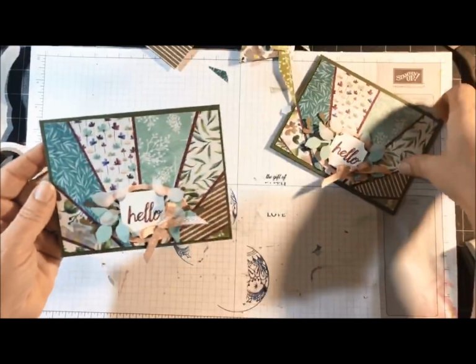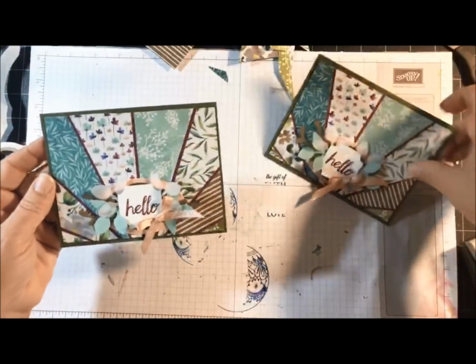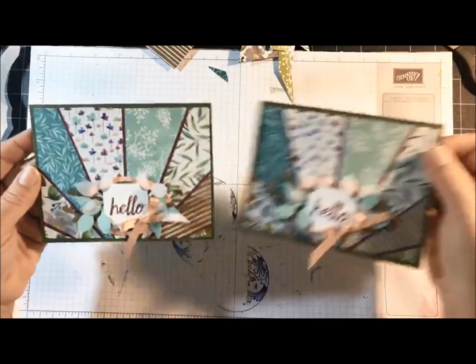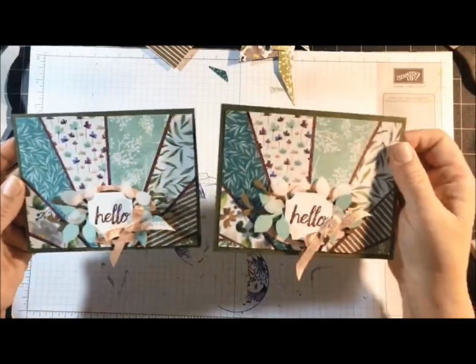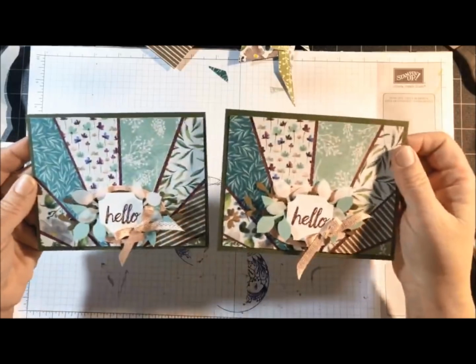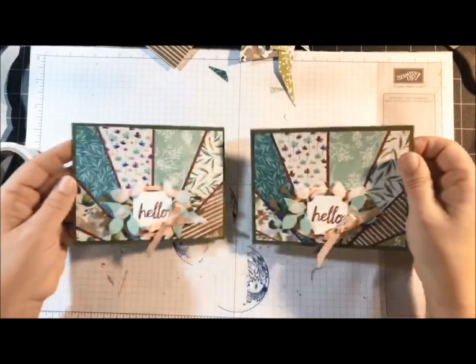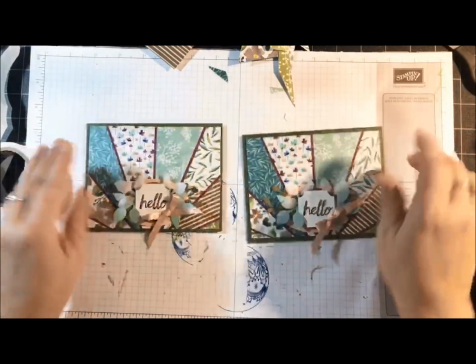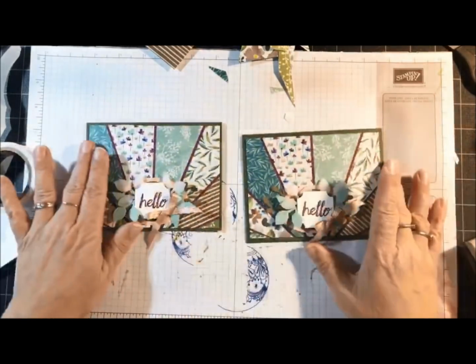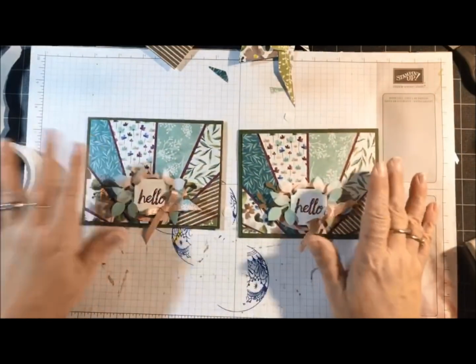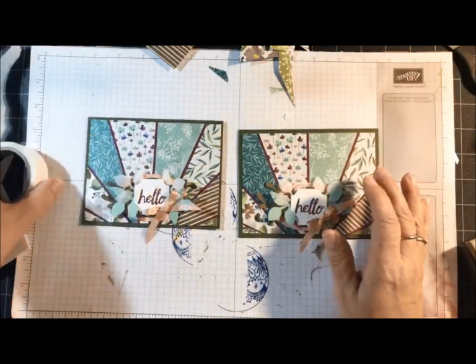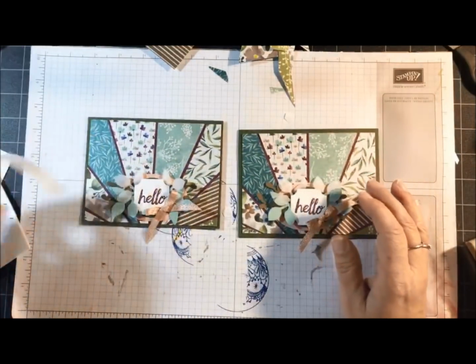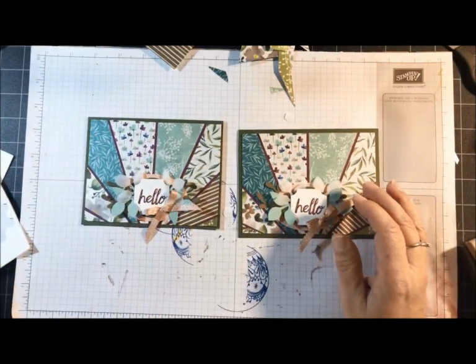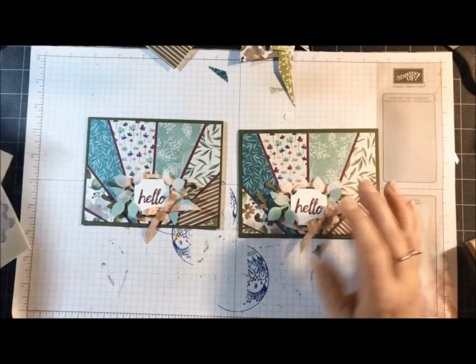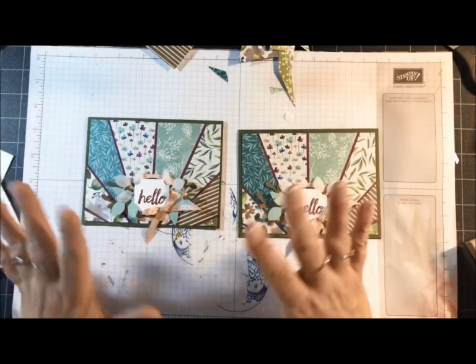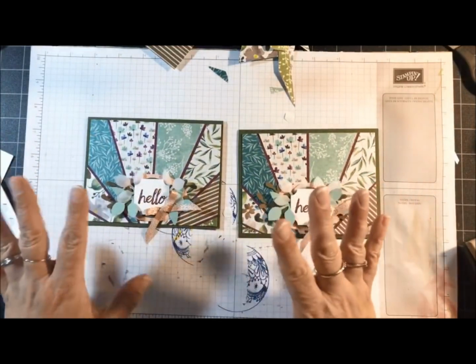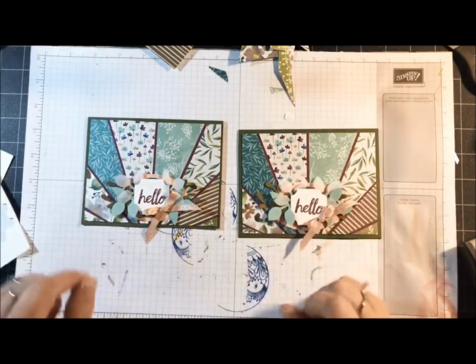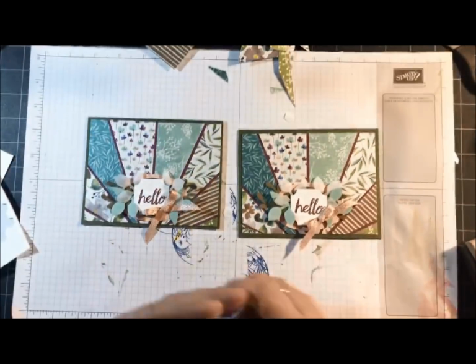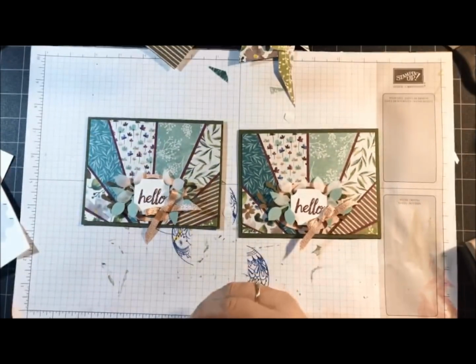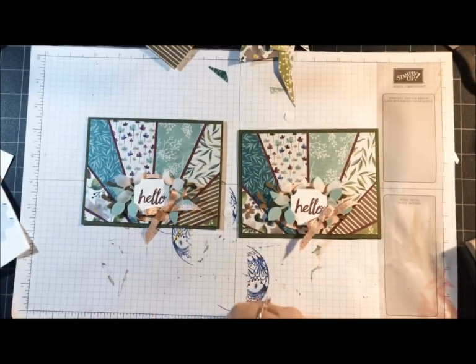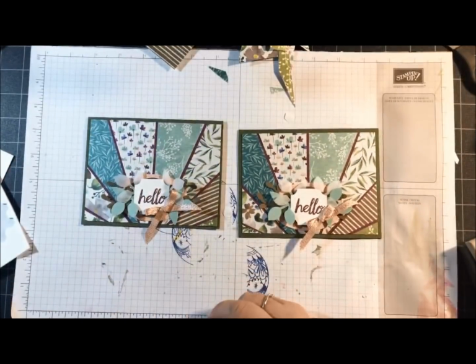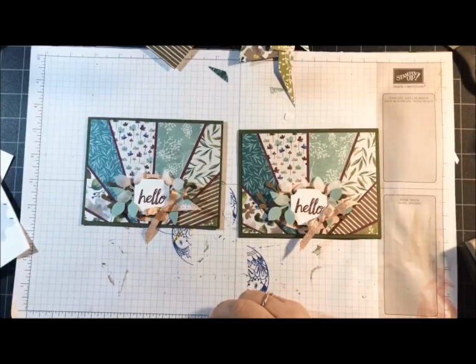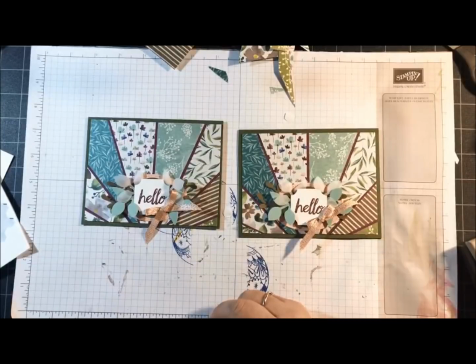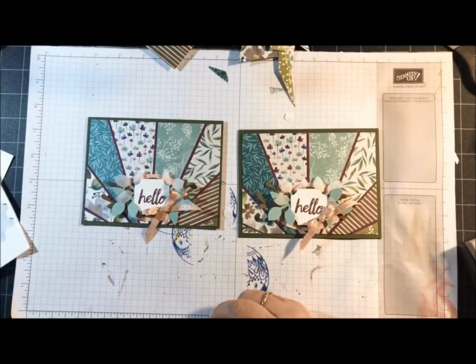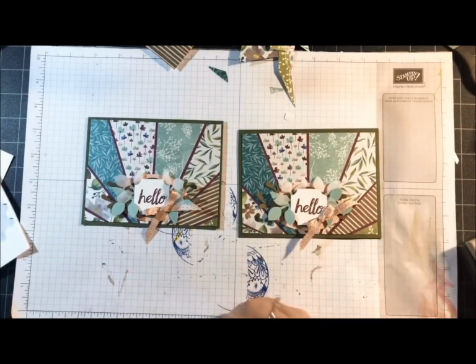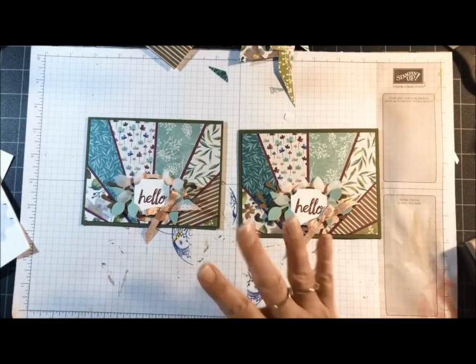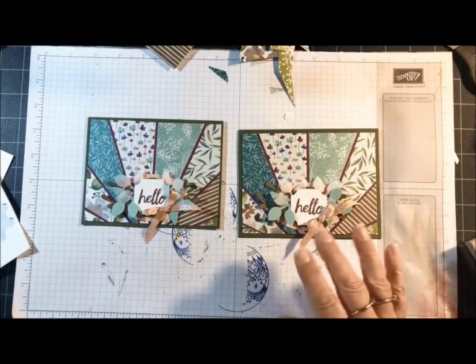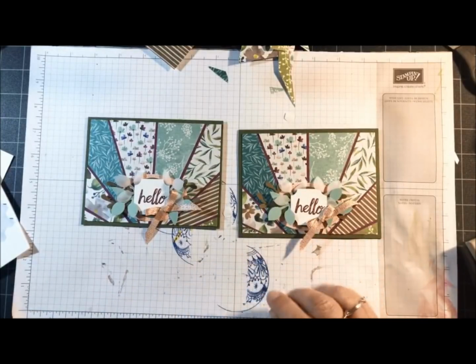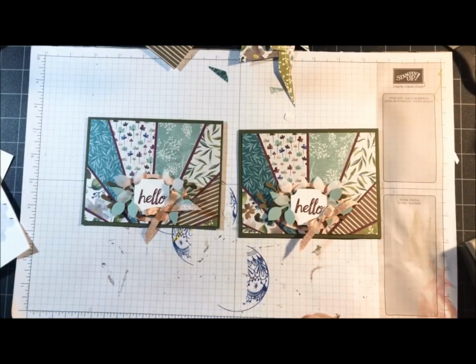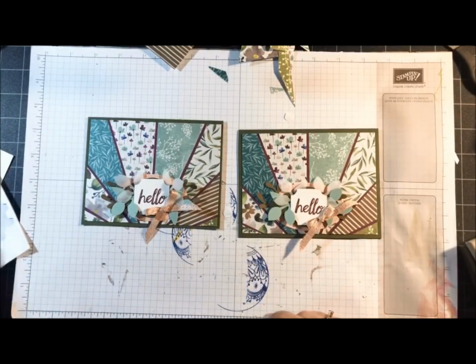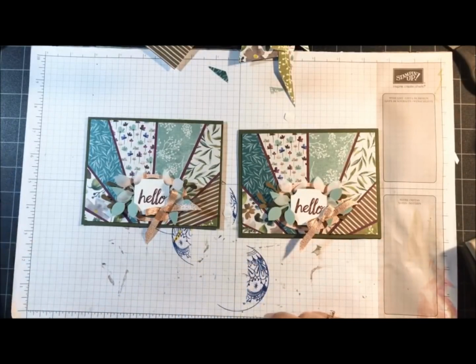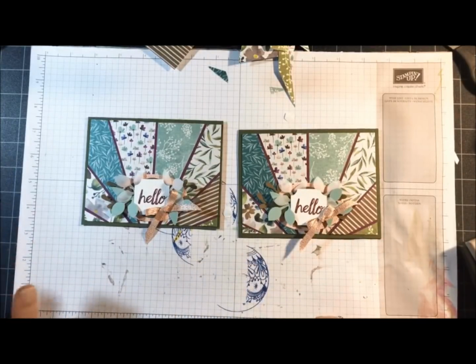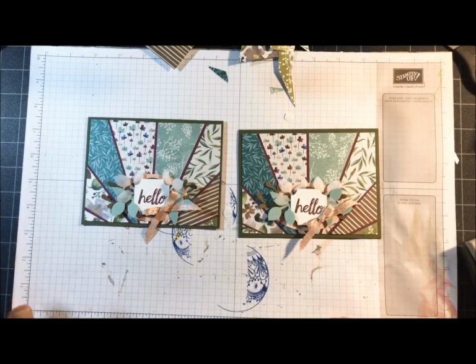So there you go — that's my Starburst card. Don't forget to share; I'll draw a winner sometime tomorrow, usually early in the morning.